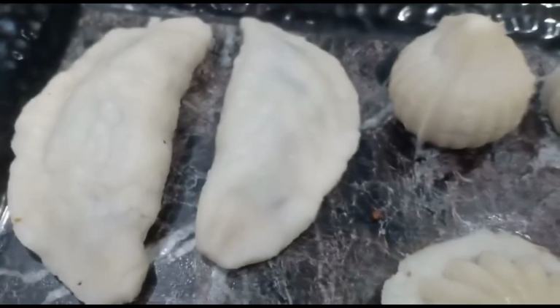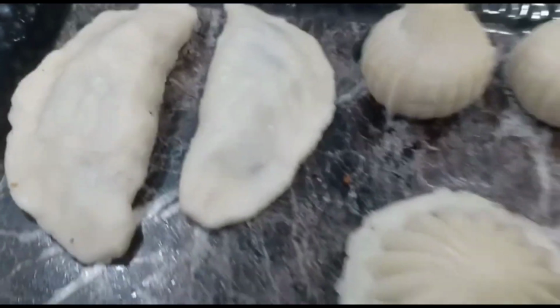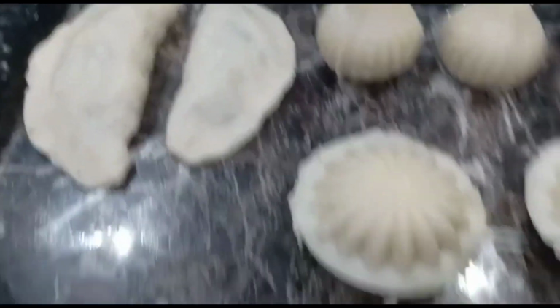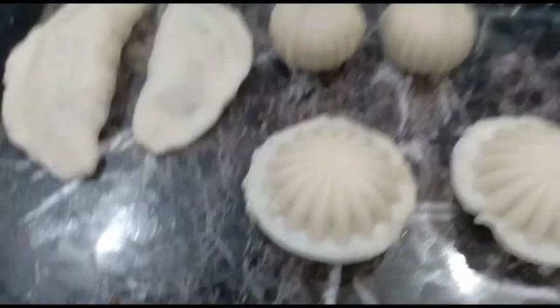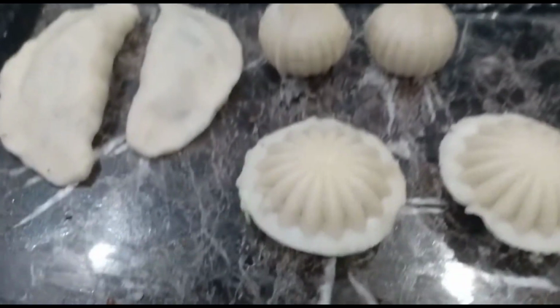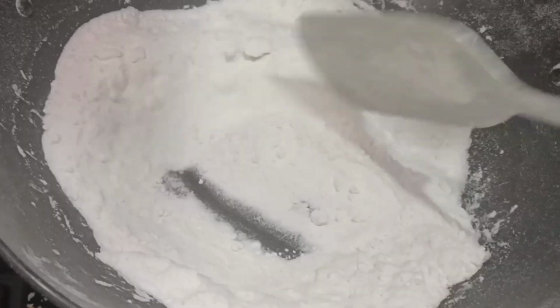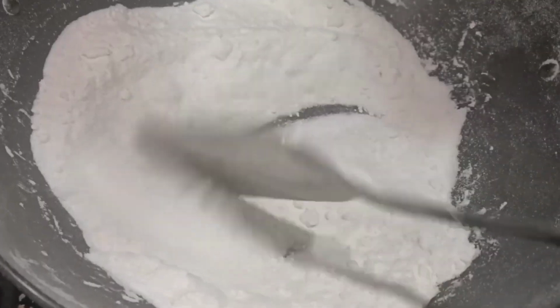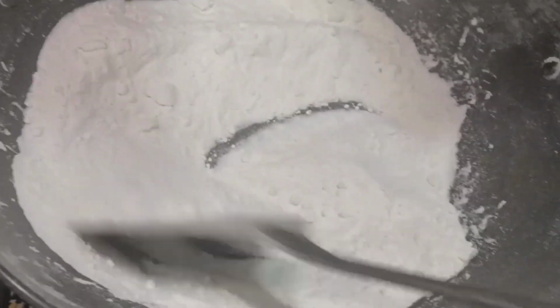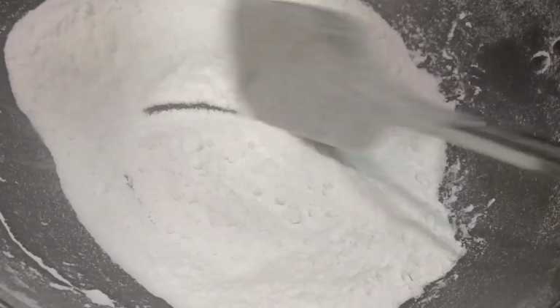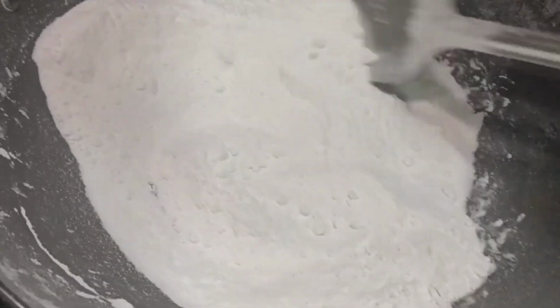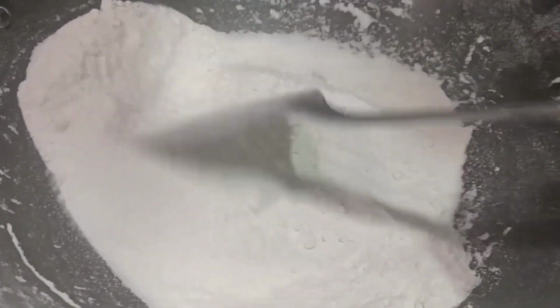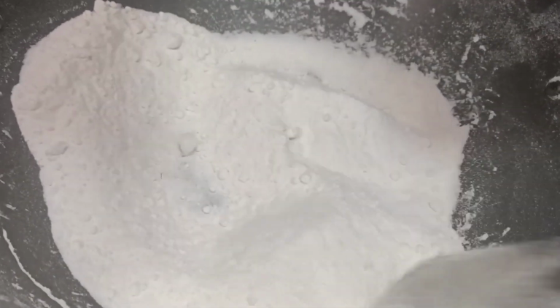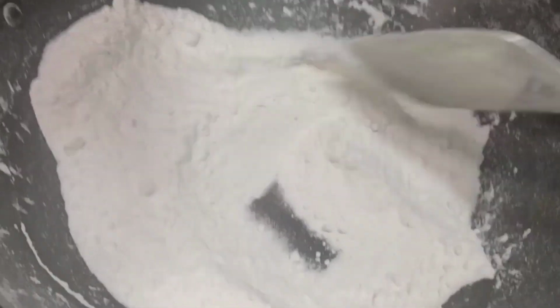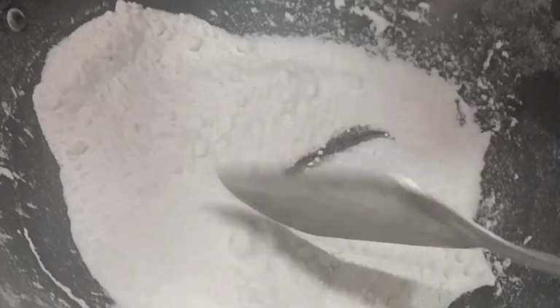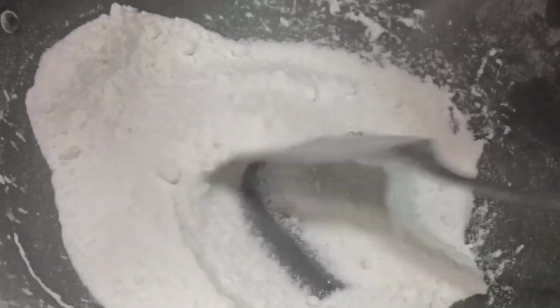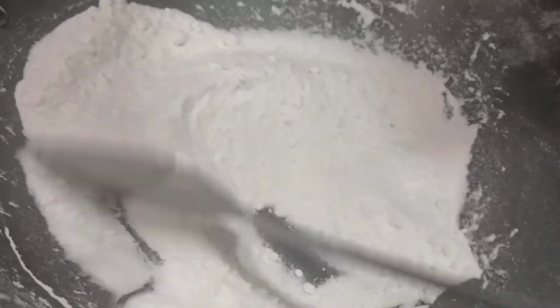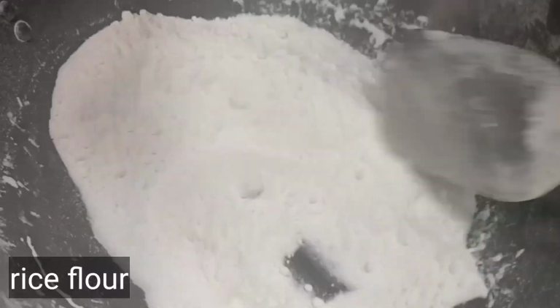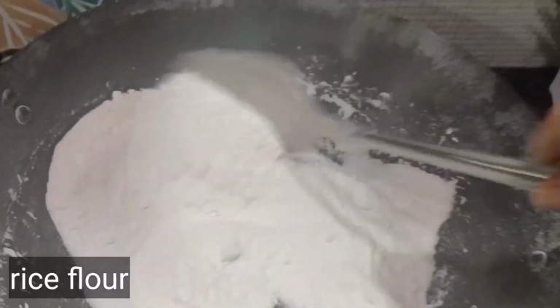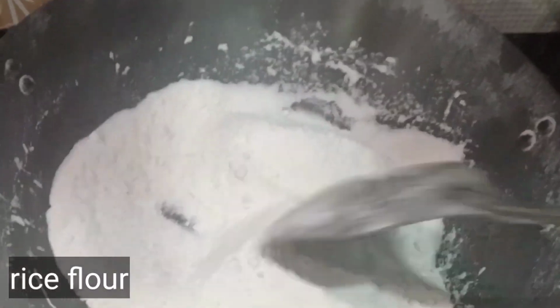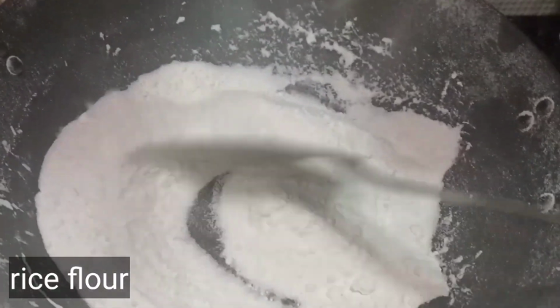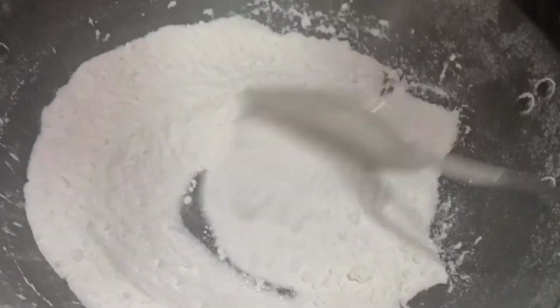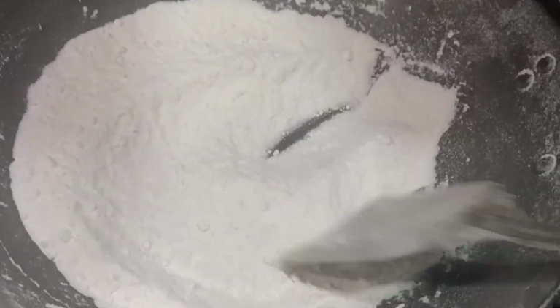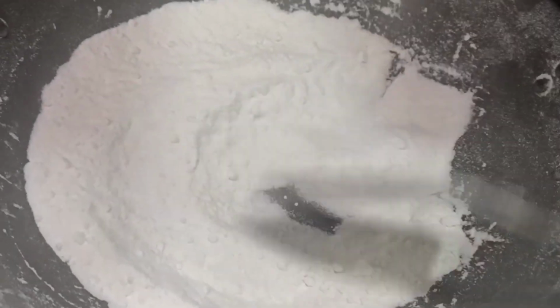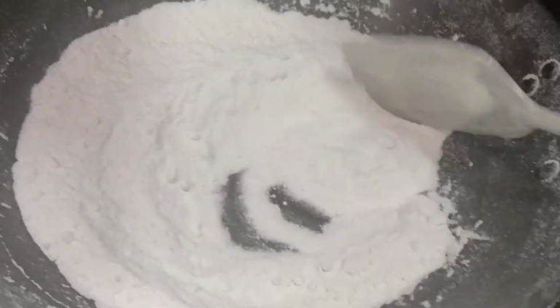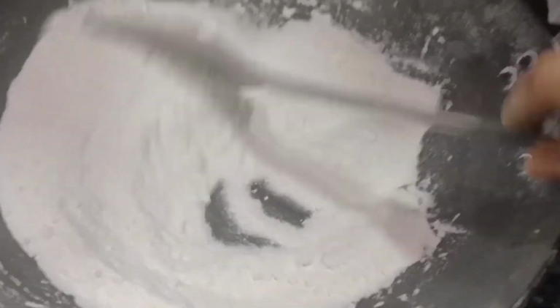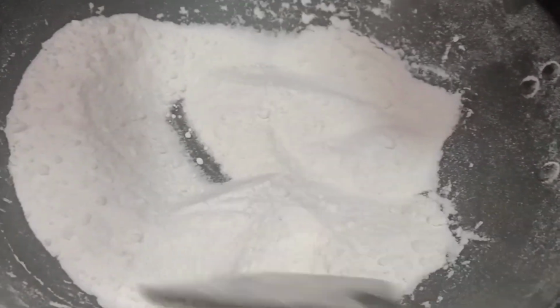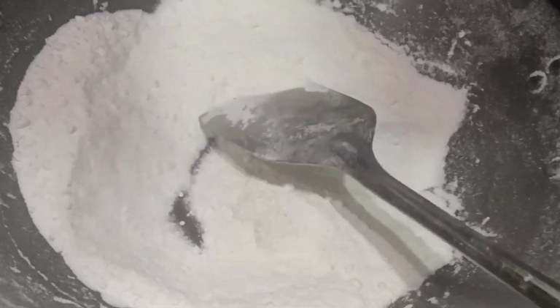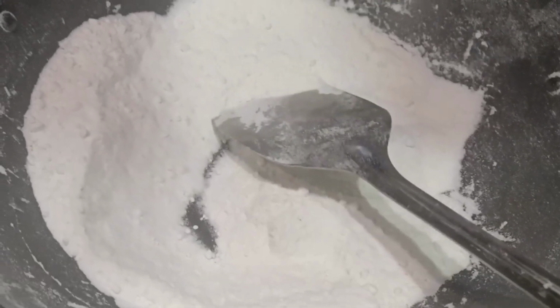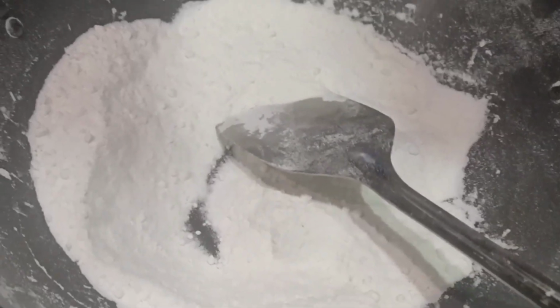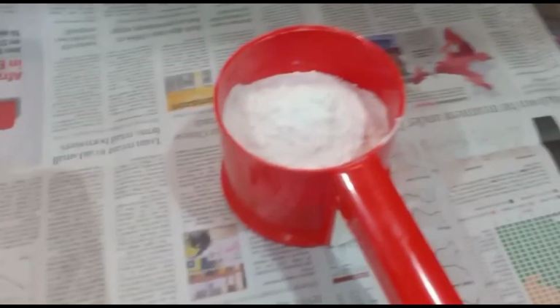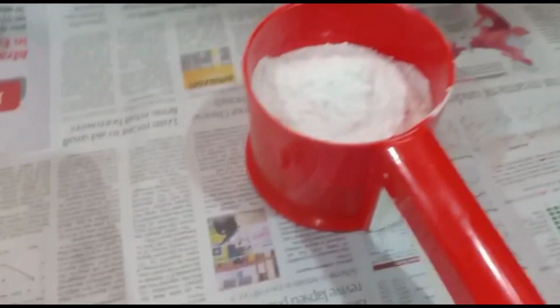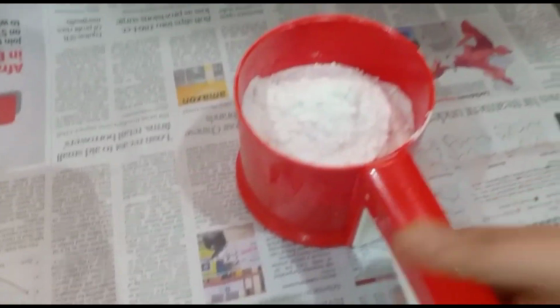First, I will add the water and wash the water. Then I will add the powder to the dry pan.